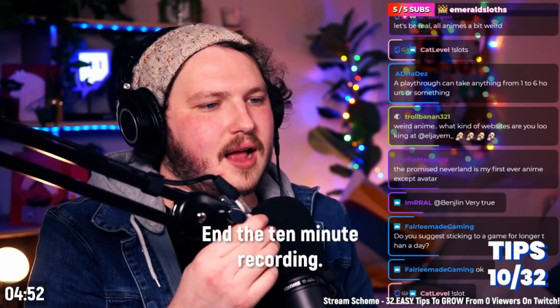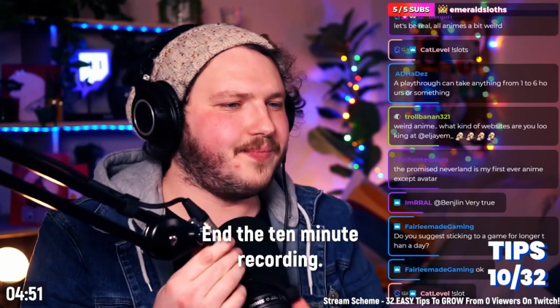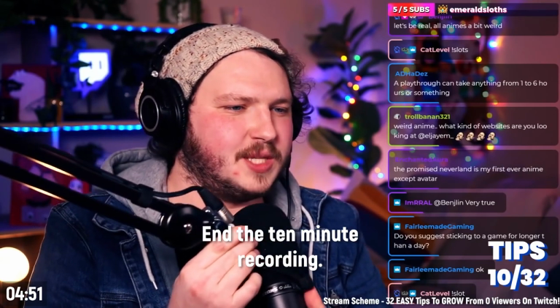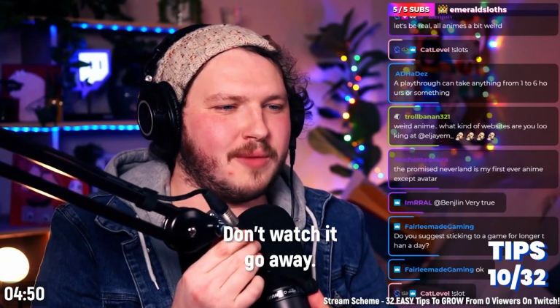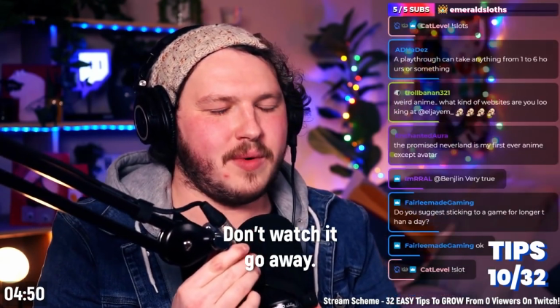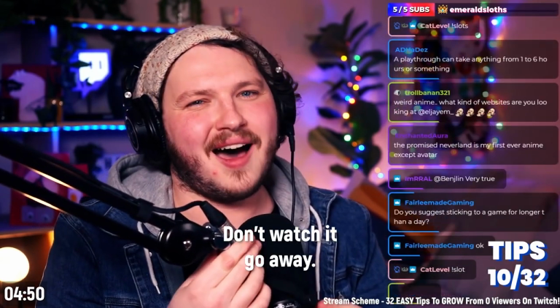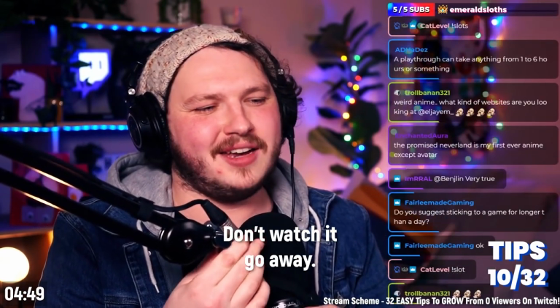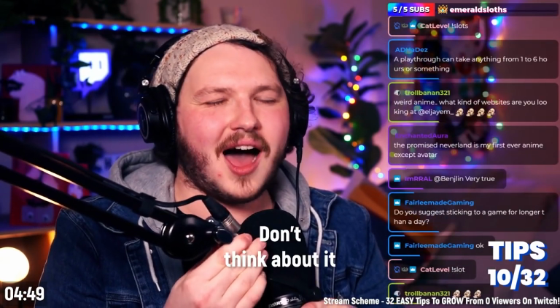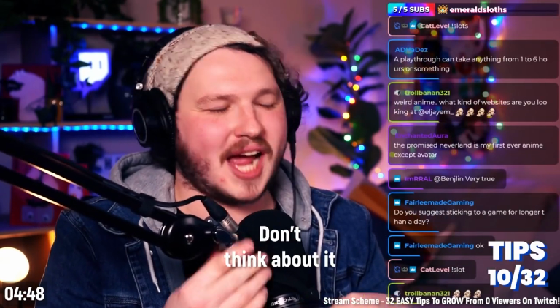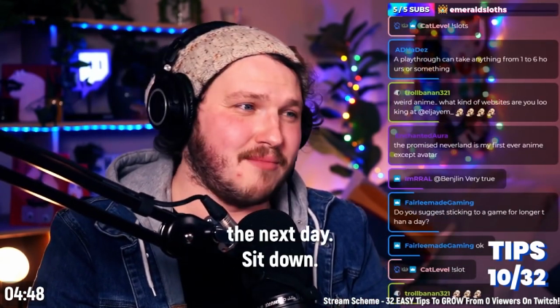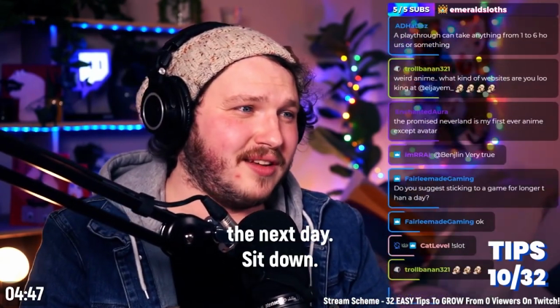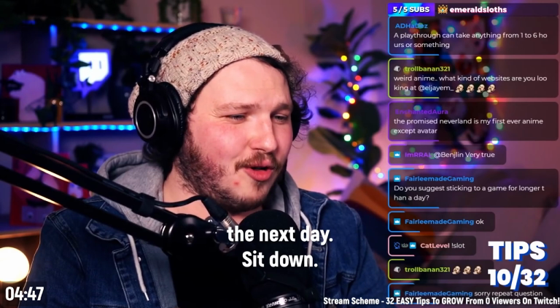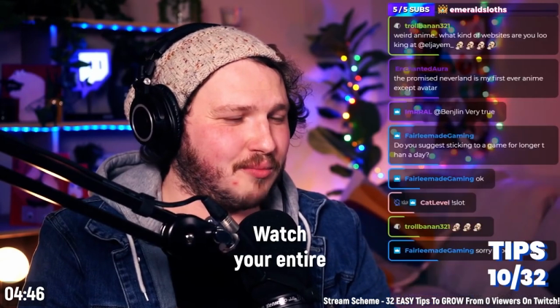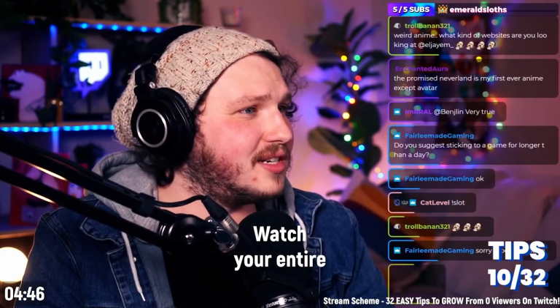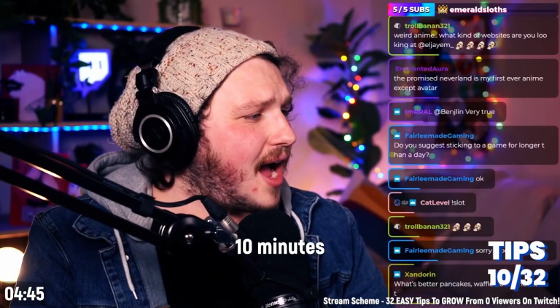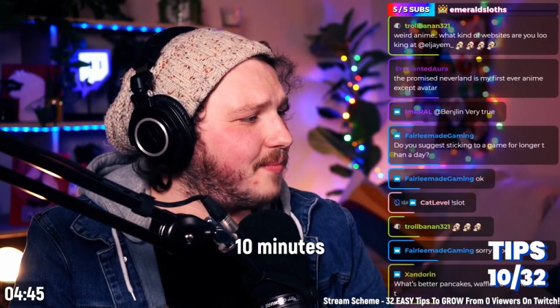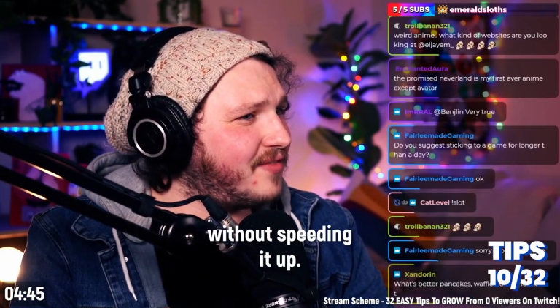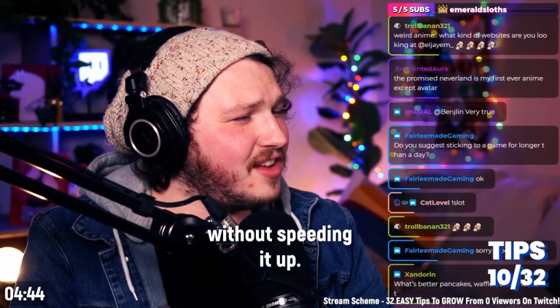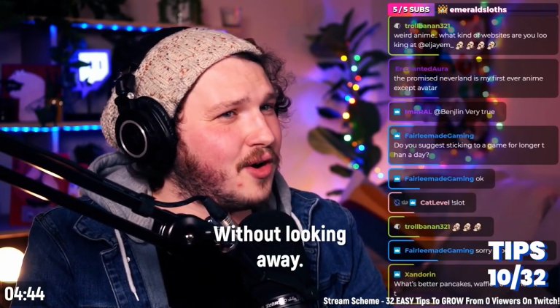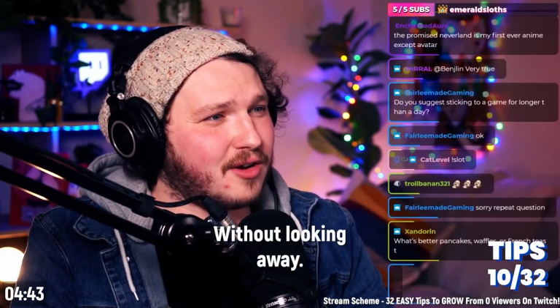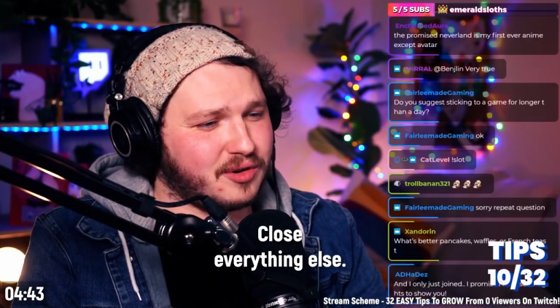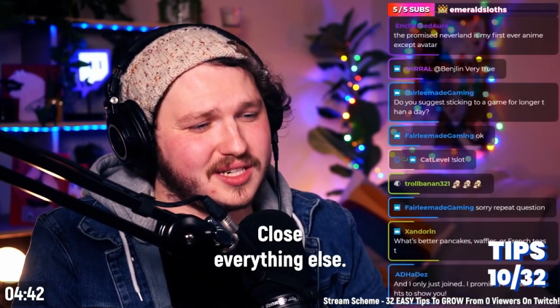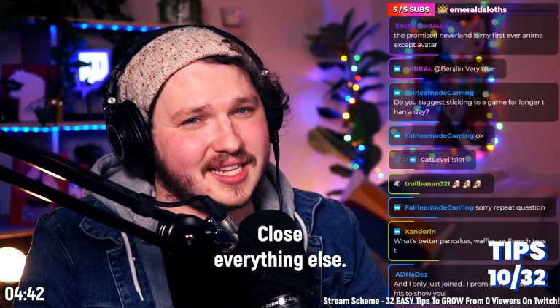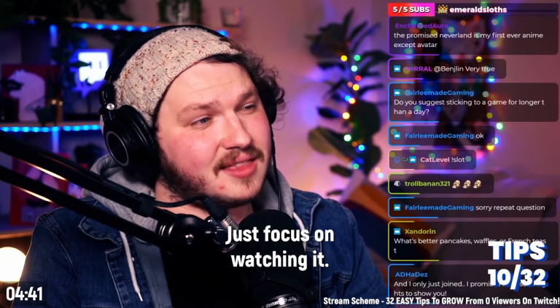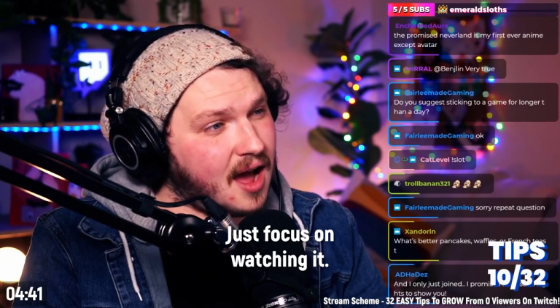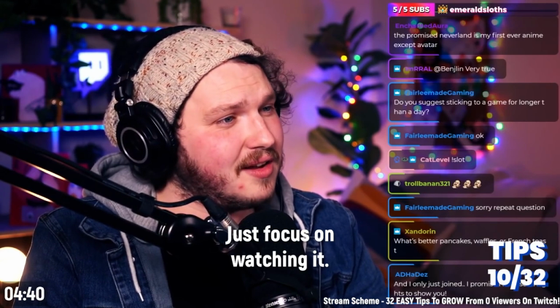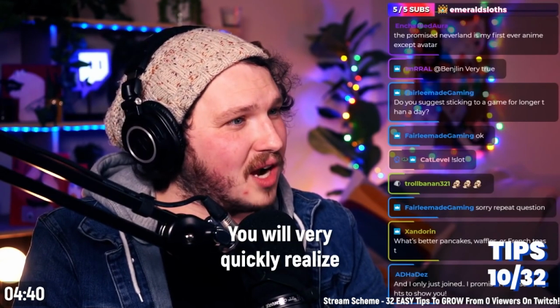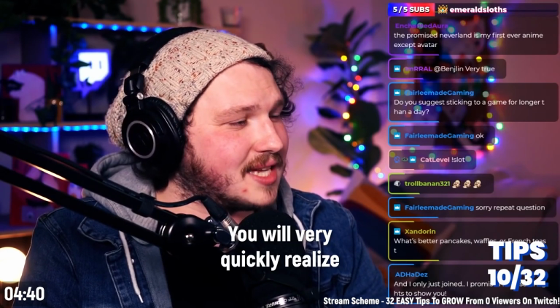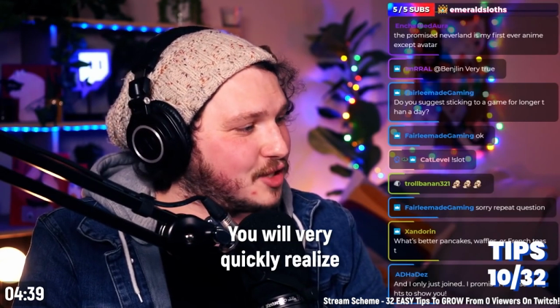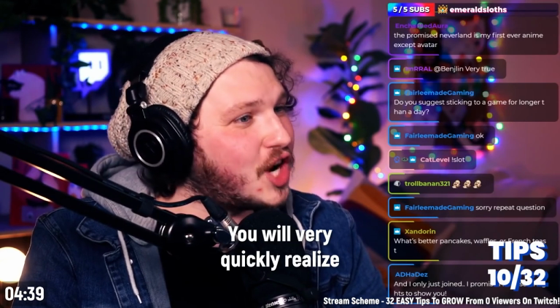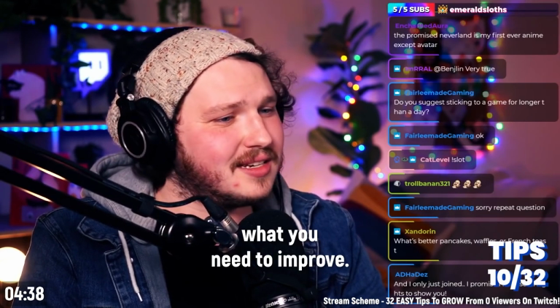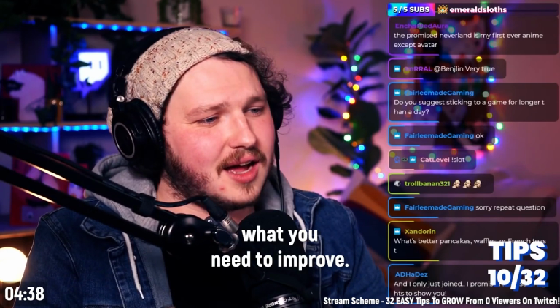End the 10-minute recording, don't watch it, go away, don't think about it. The next day, sit down and watch your entire 10 minutes without speeding it up, without looking away — close everything else and just focus on watching it. You'll very quickly realize what you need to improve.